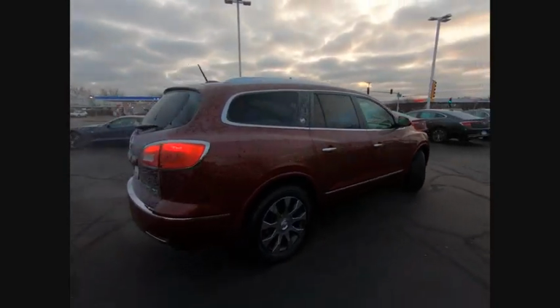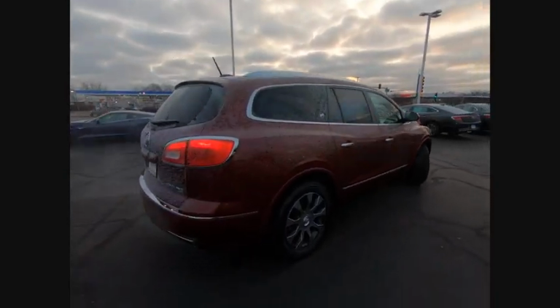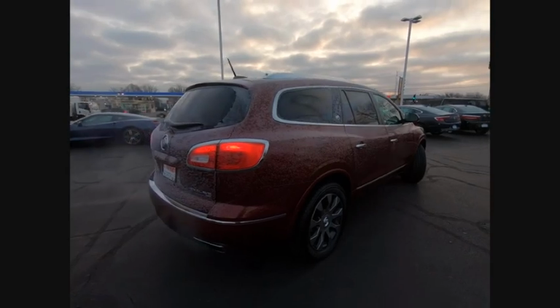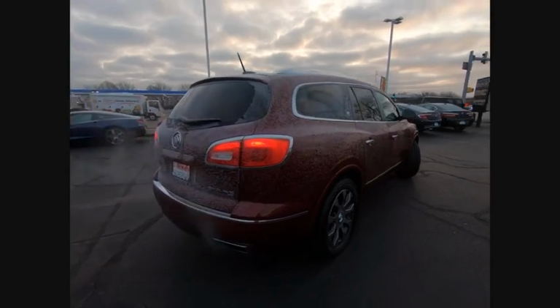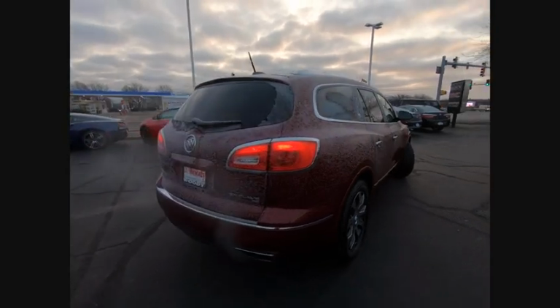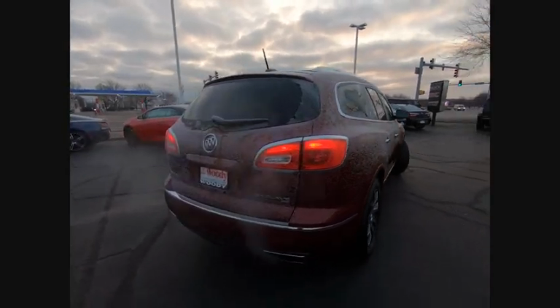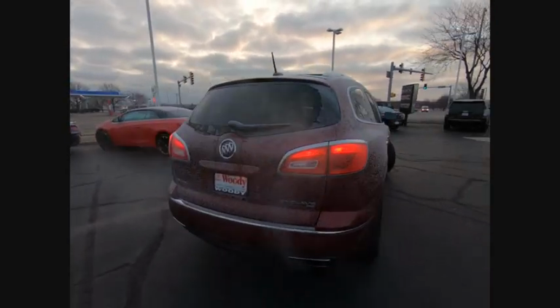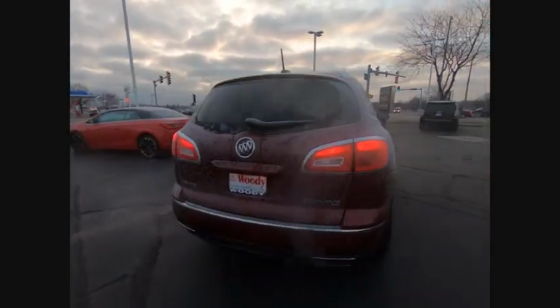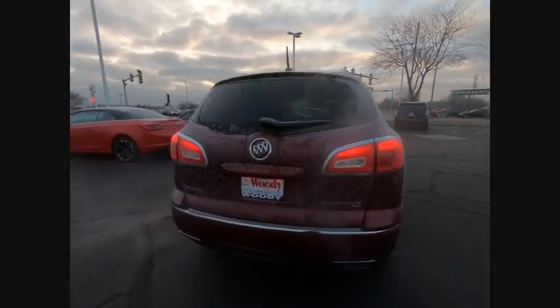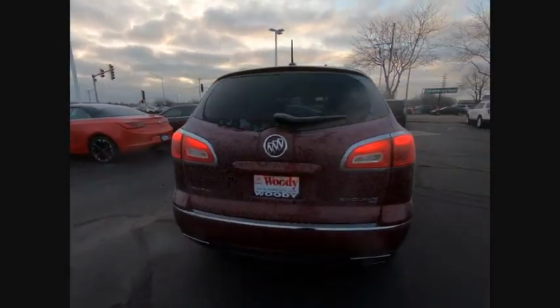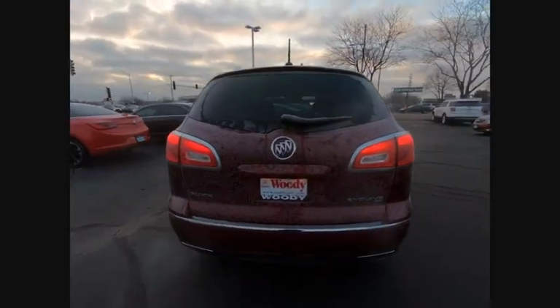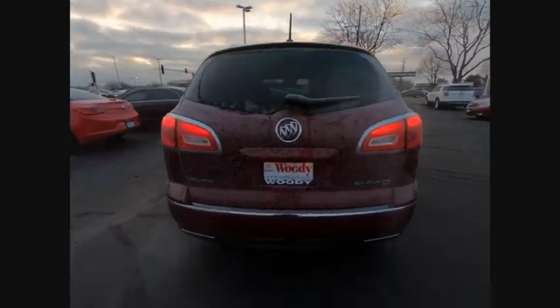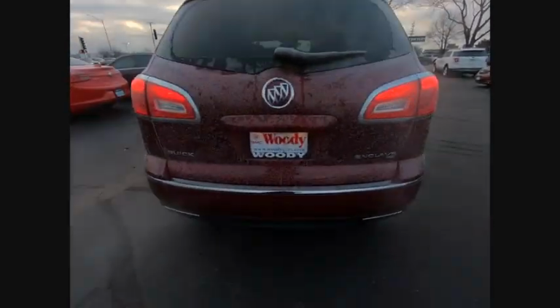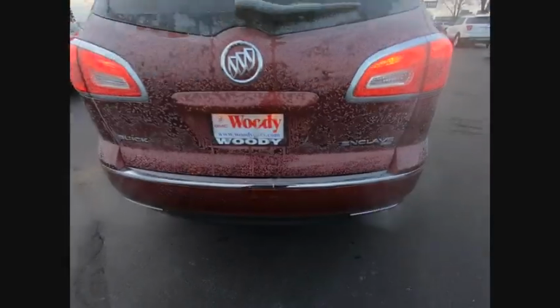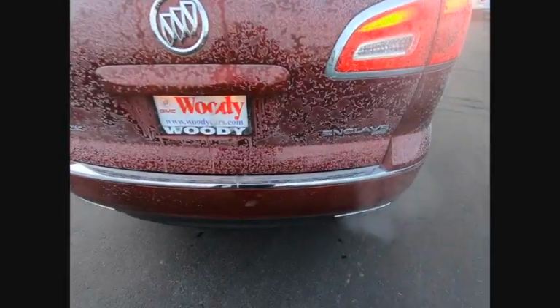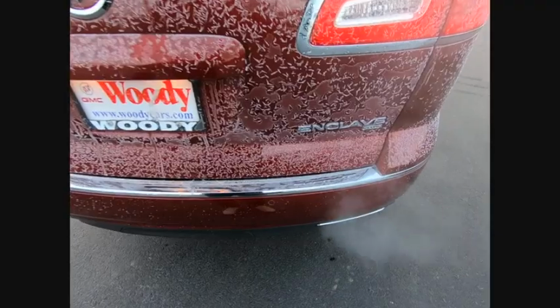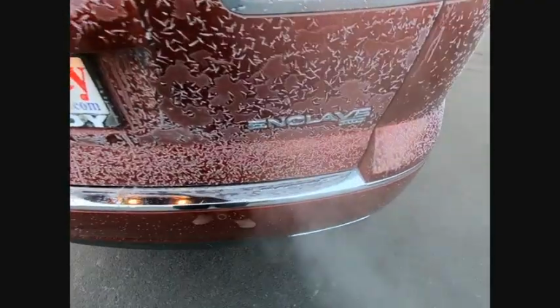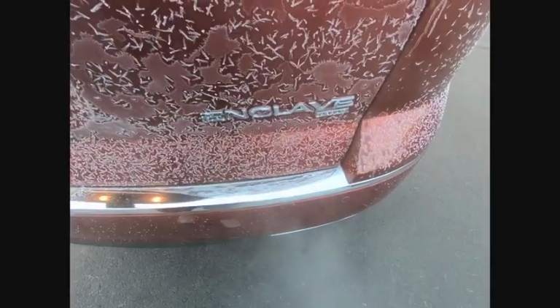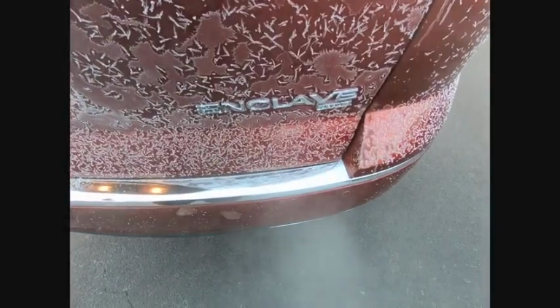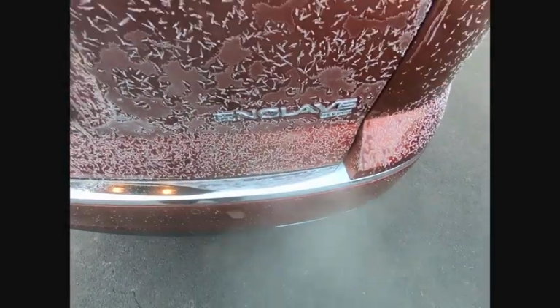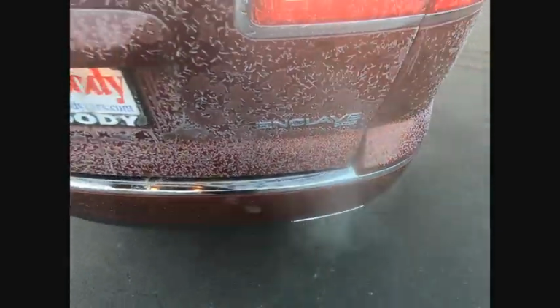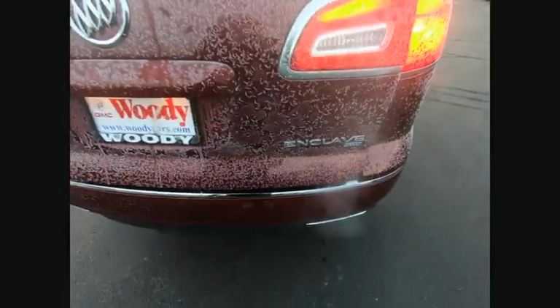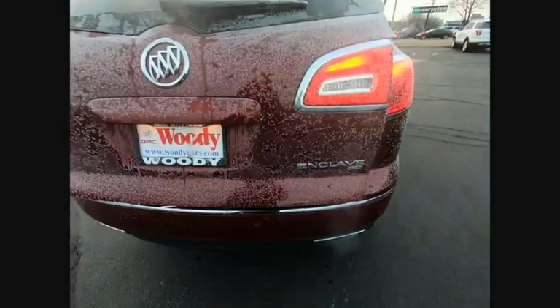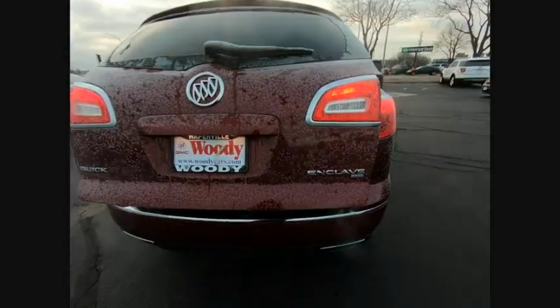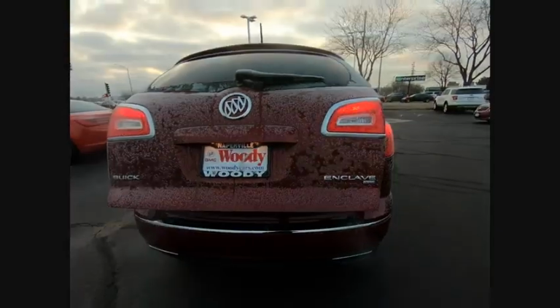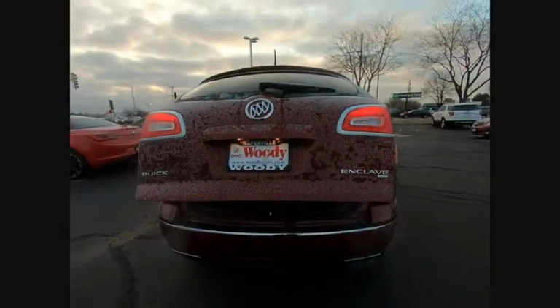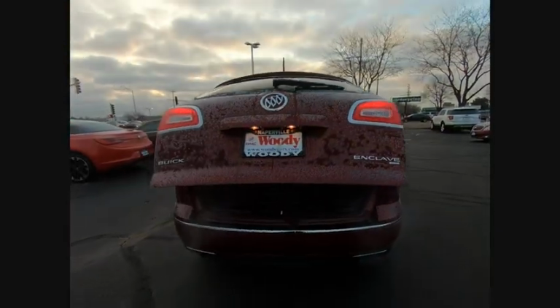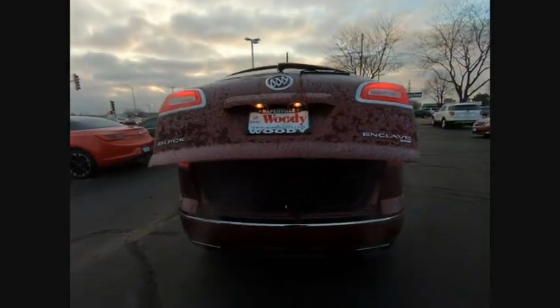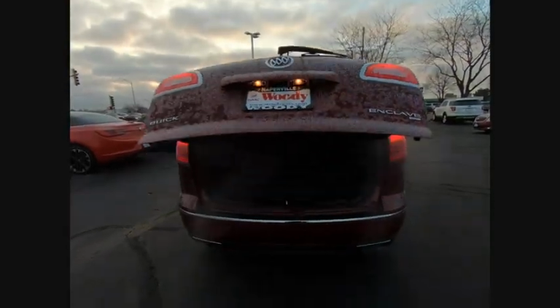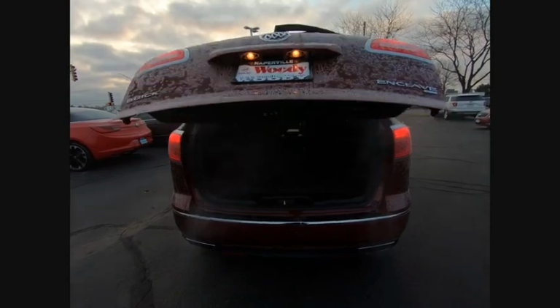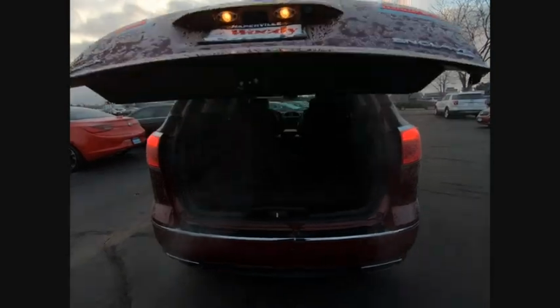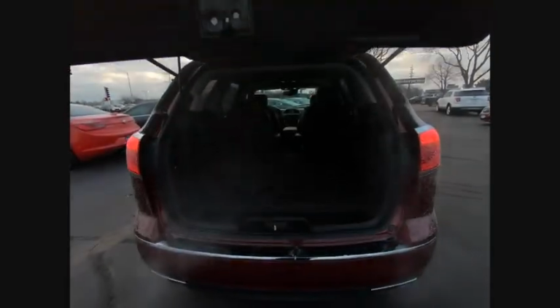Not only is it roomy and stylish, but Buick really did its homework on this vehicle. They did not cut any corners and it is priced below $40,000. This vehicle has less than 20,000 miles.